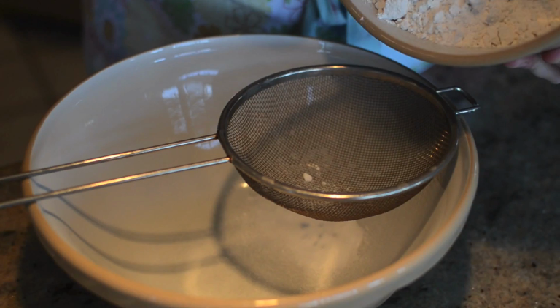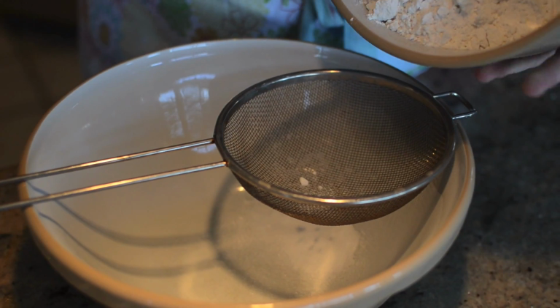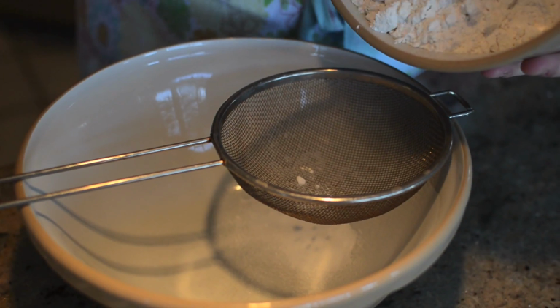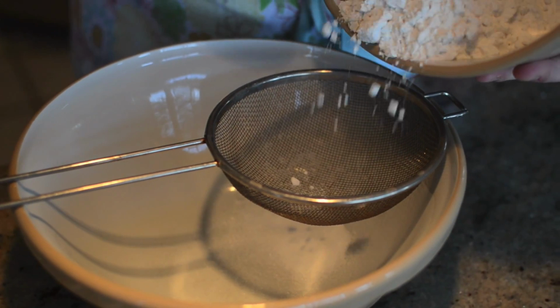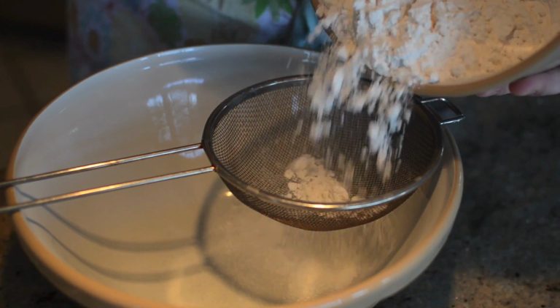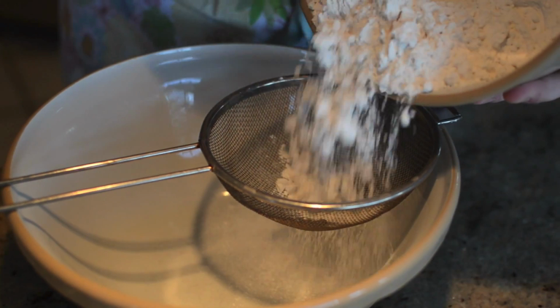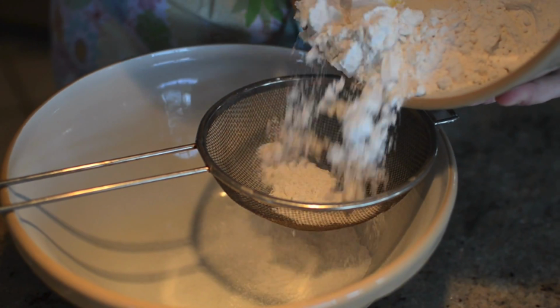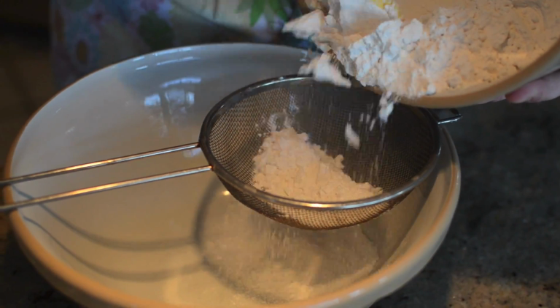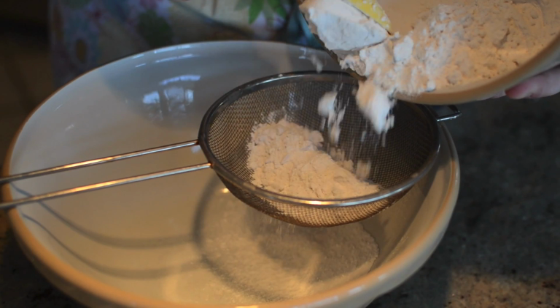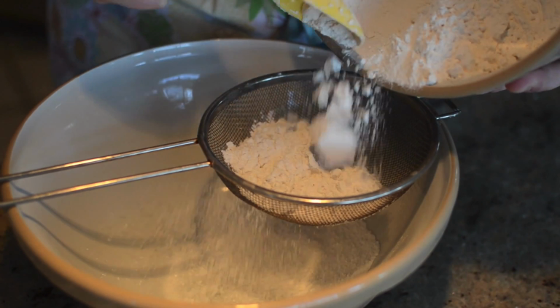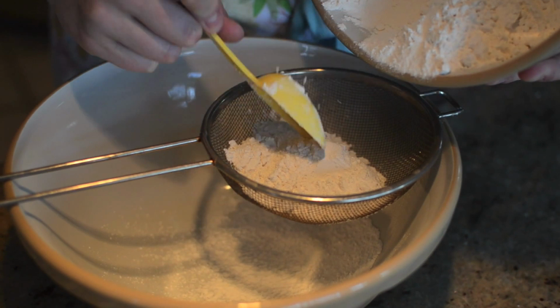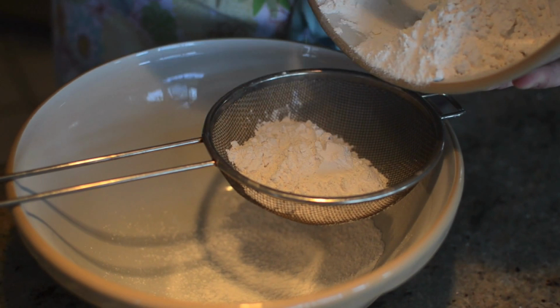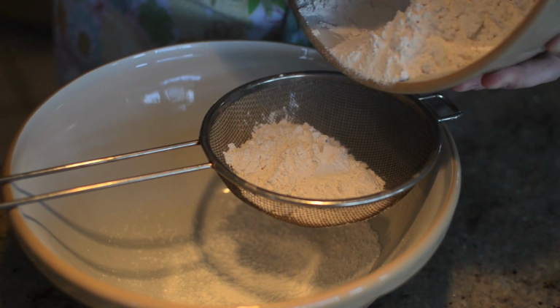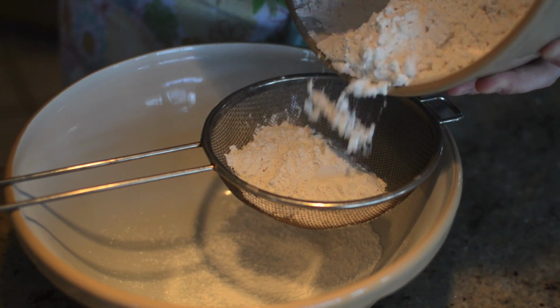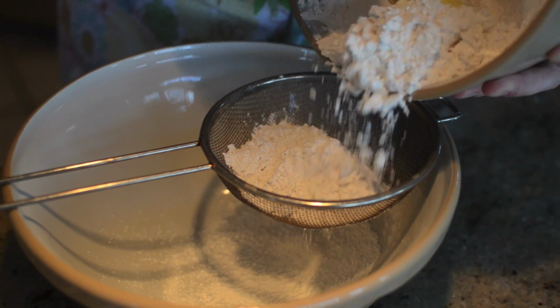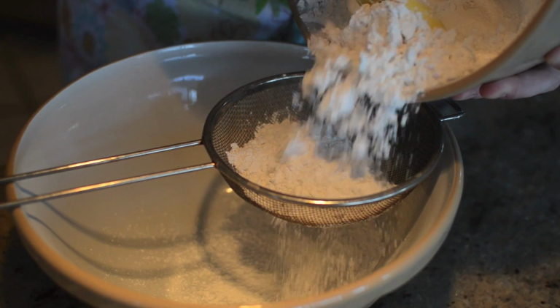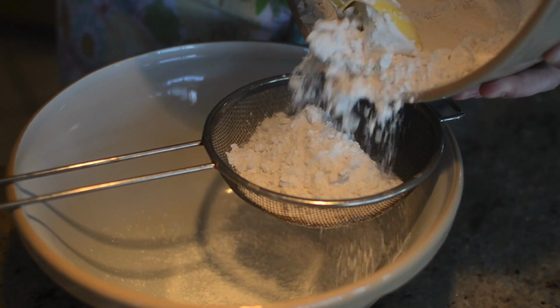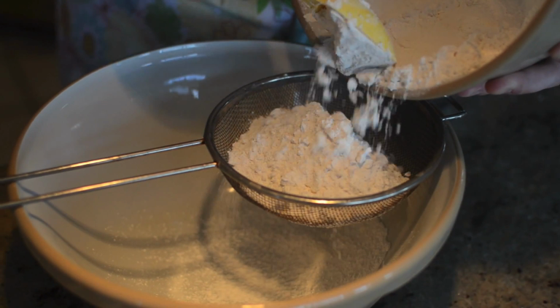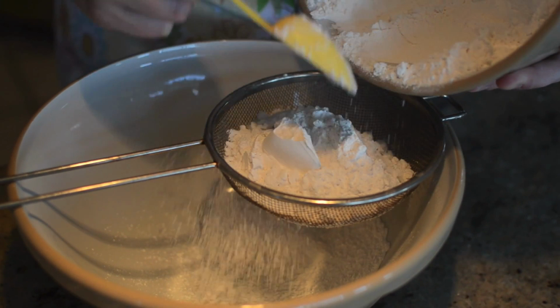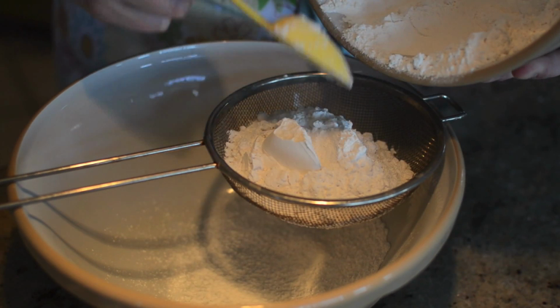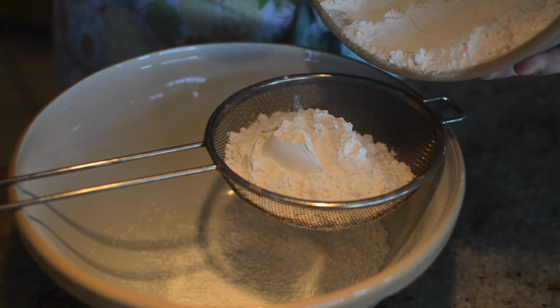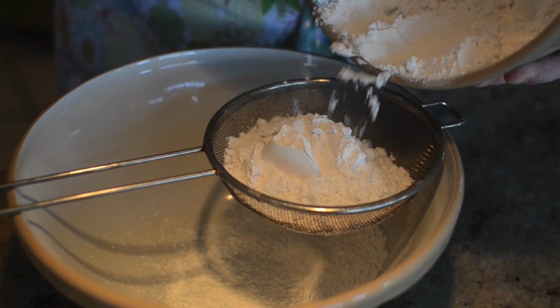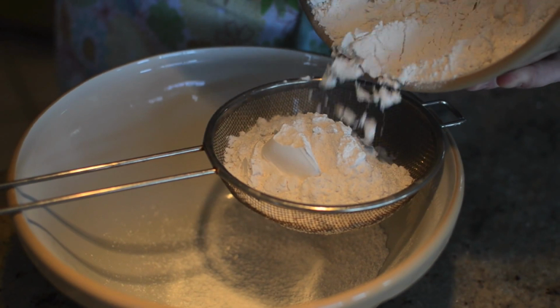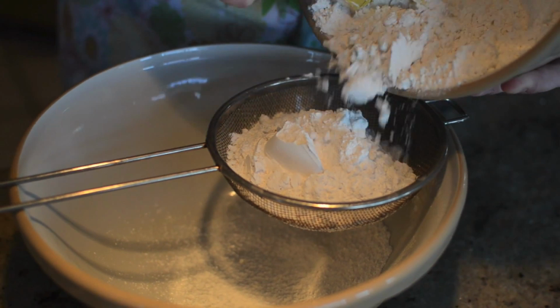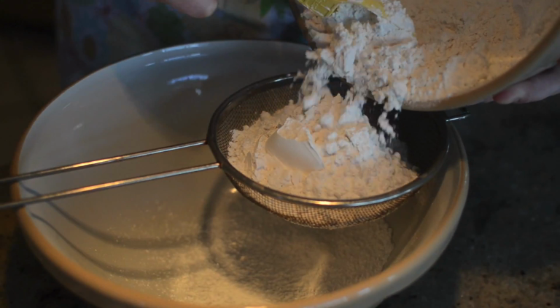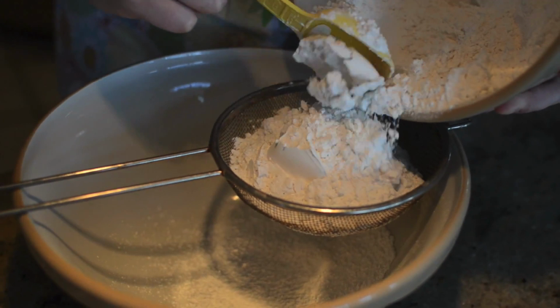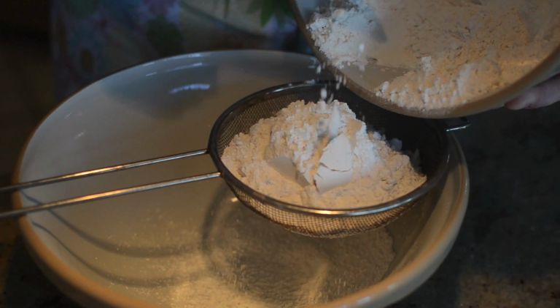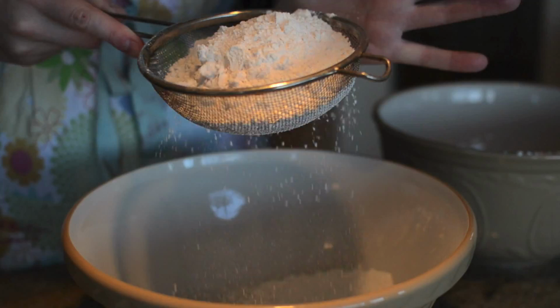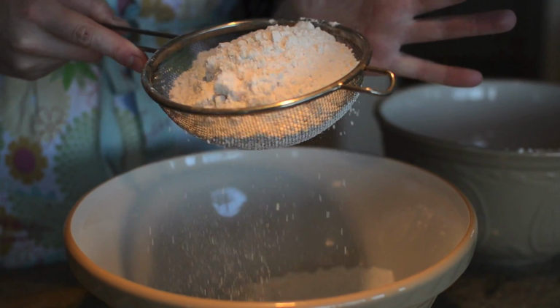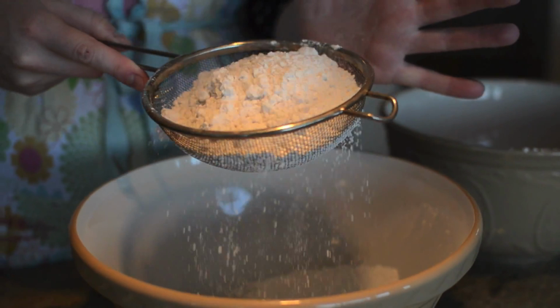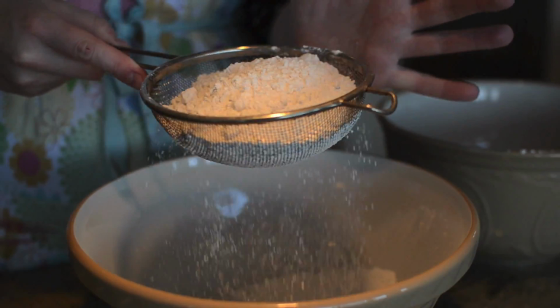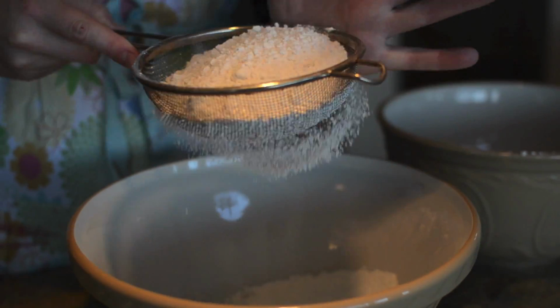In a different bowl, sift together 3 cups of cake flour — not self-raising — with 1 teaspoon of baking soda and half a teaspoon of salt.